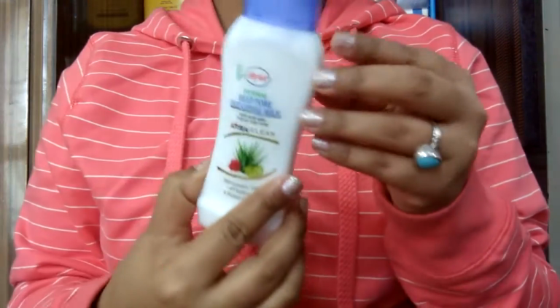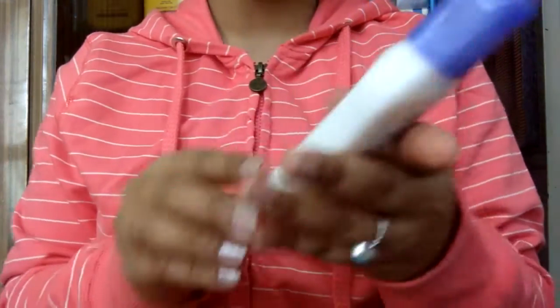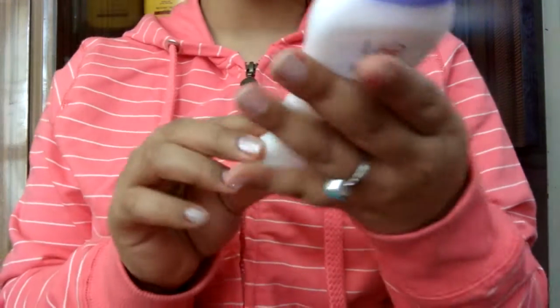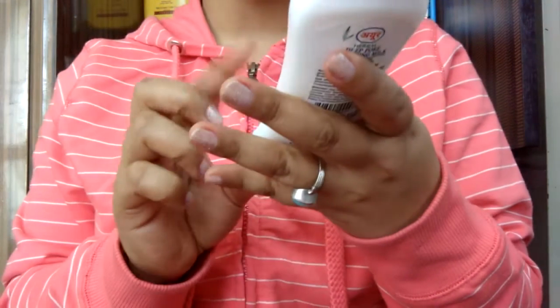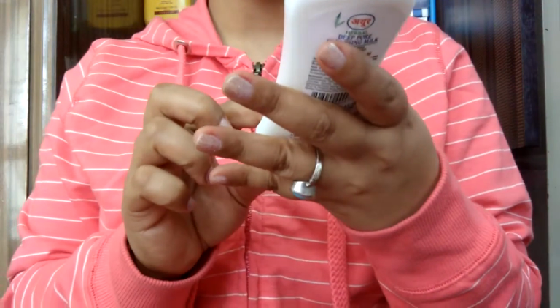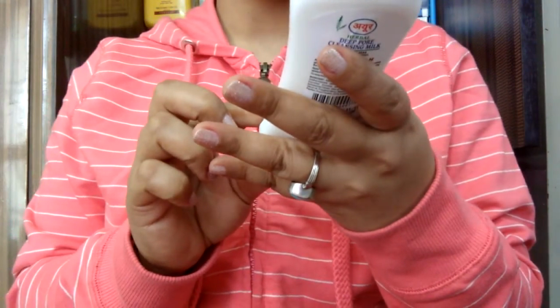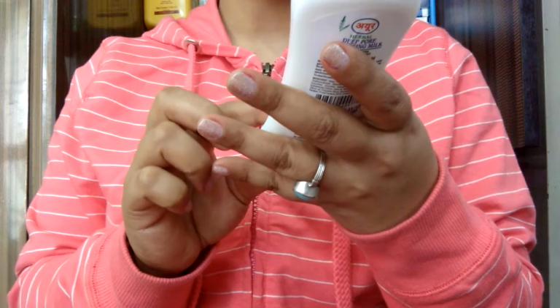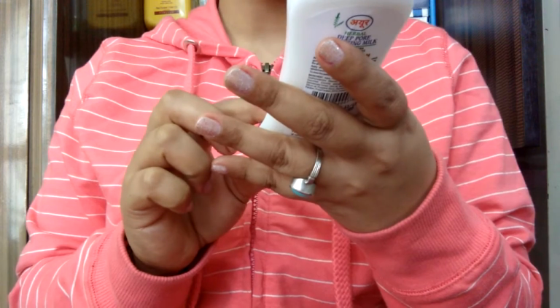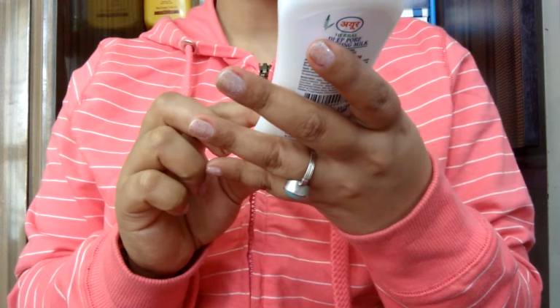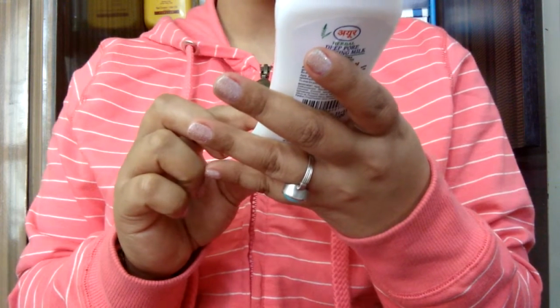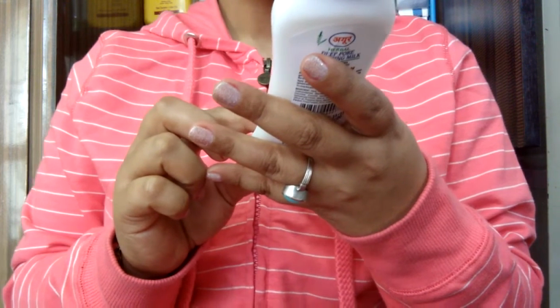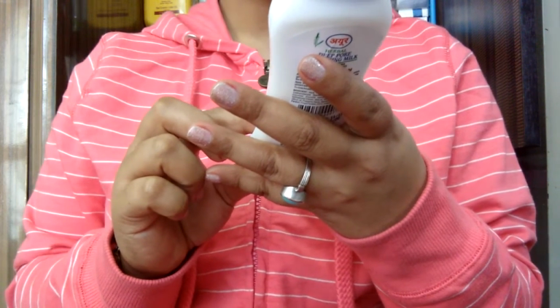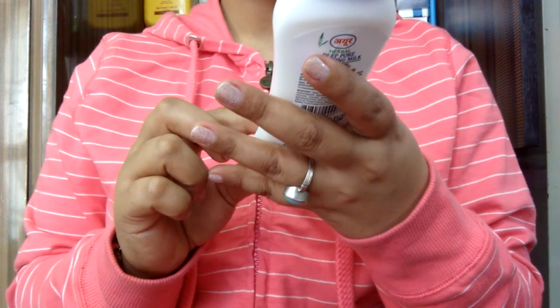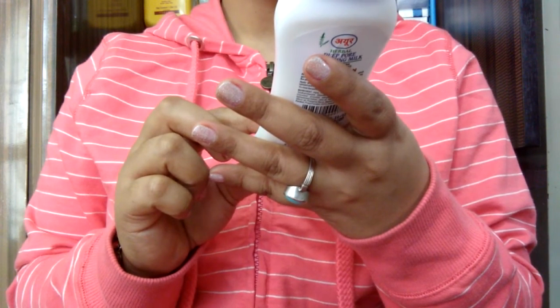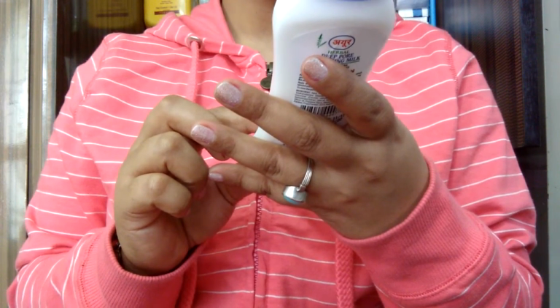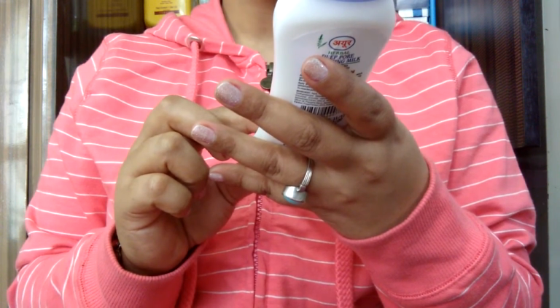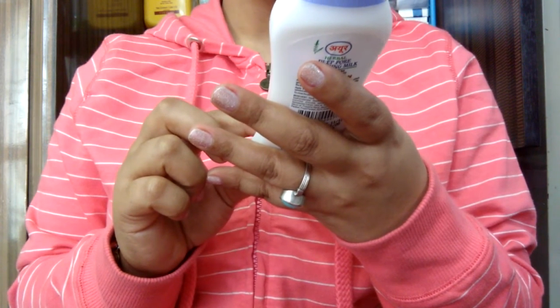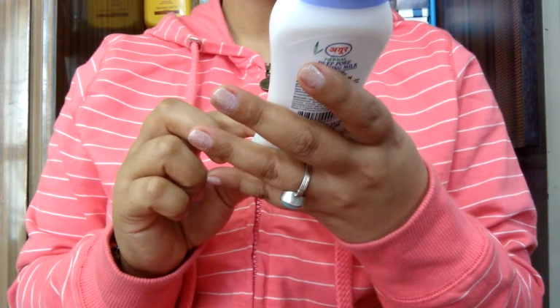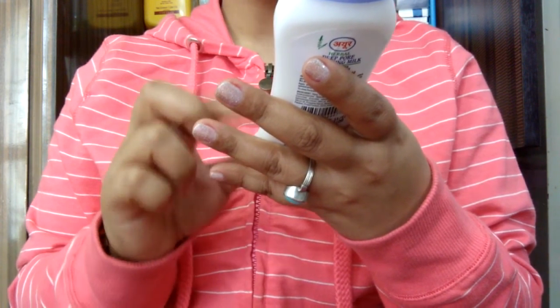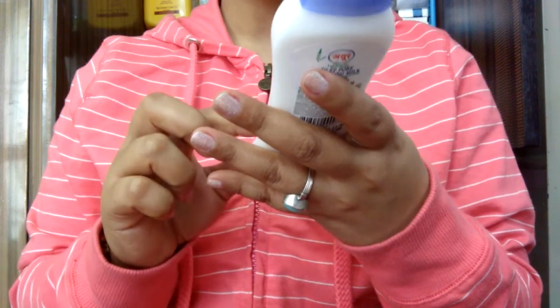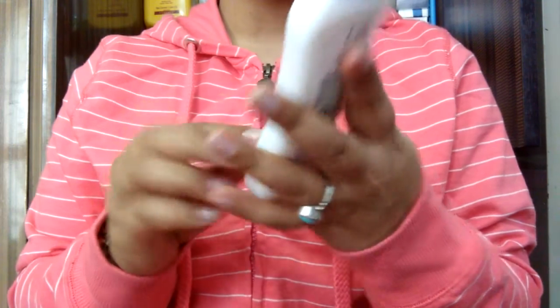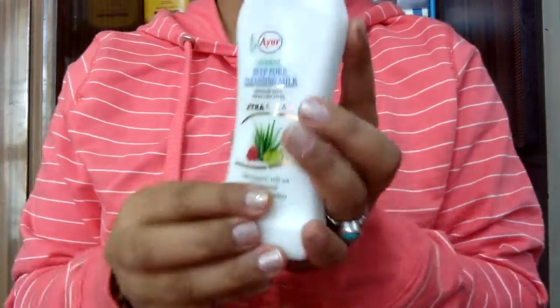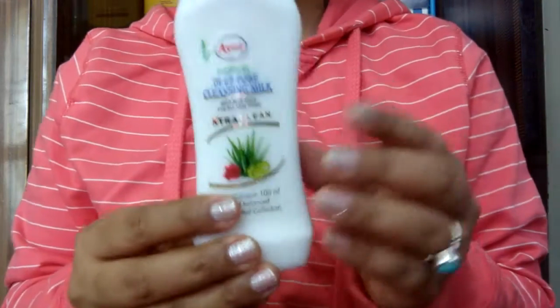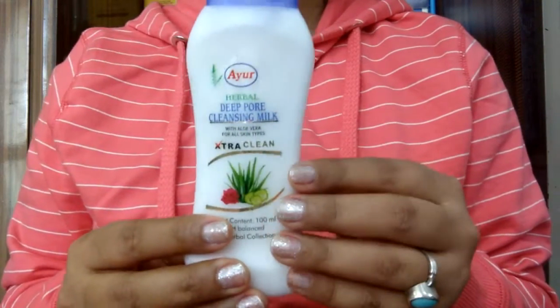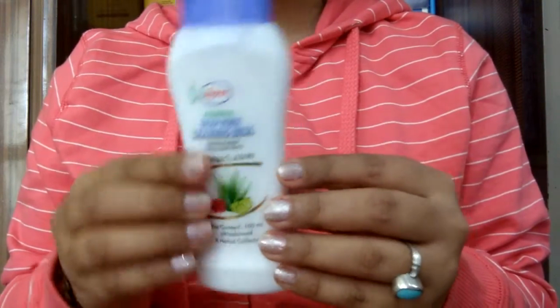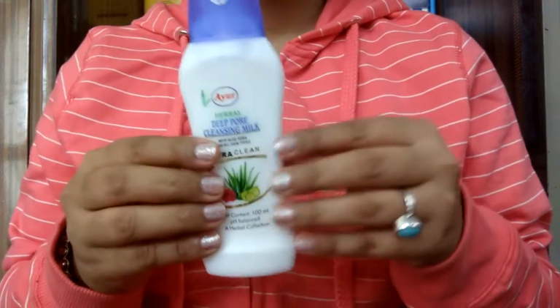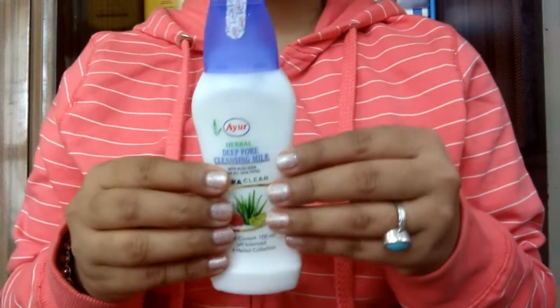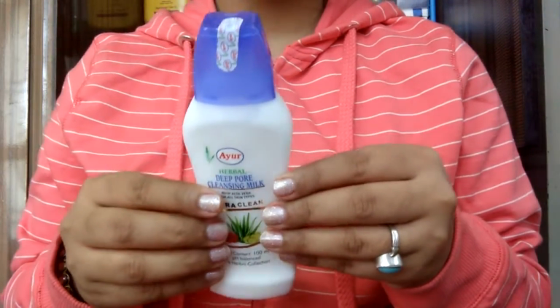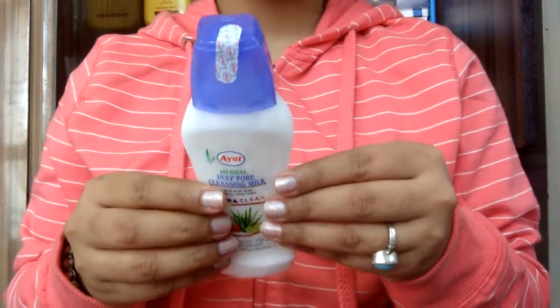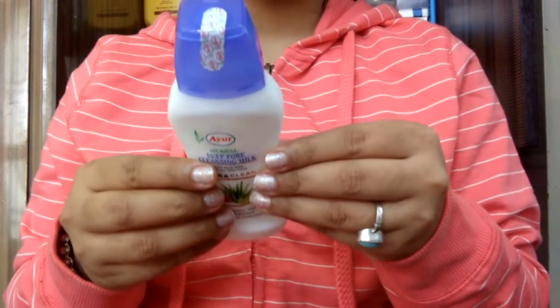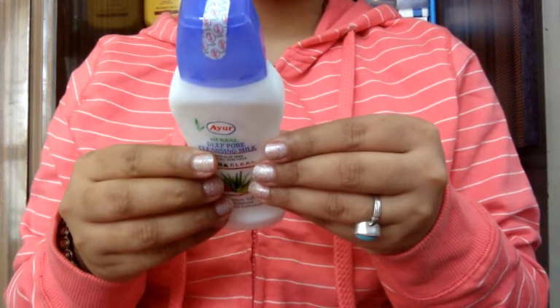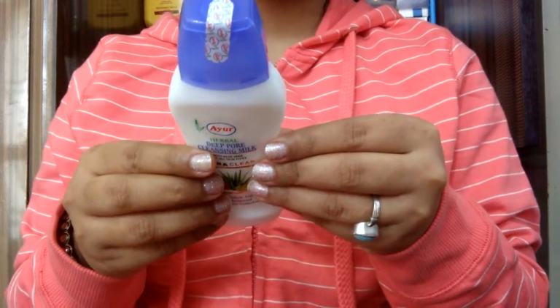So this is your skin's pH level — it is balanced. And it comes with aloe vera for all skin types. This is an all skin type product, which is also quite amazing.